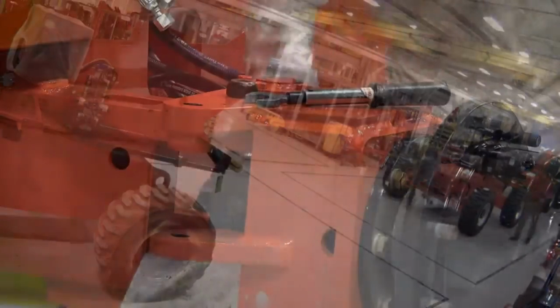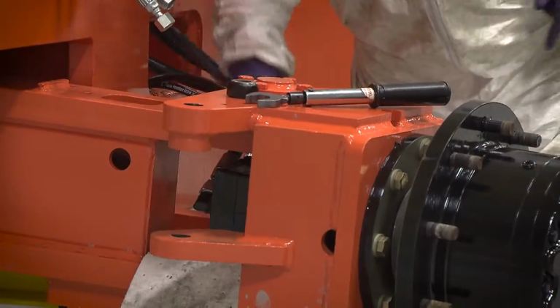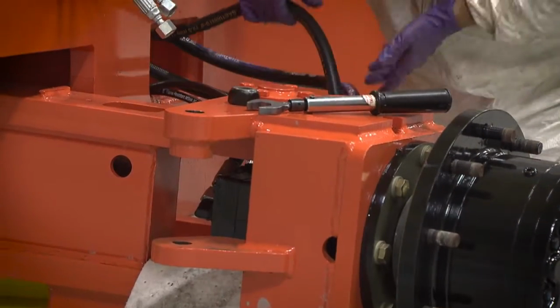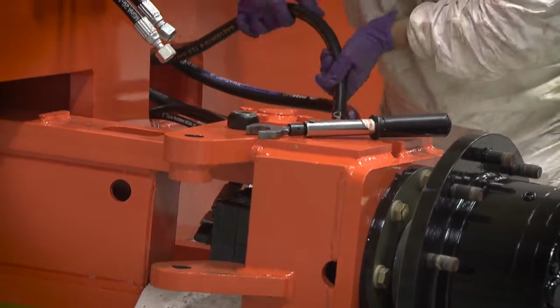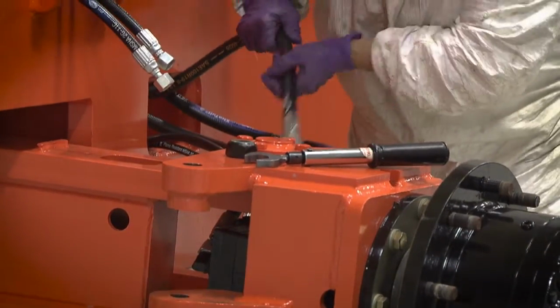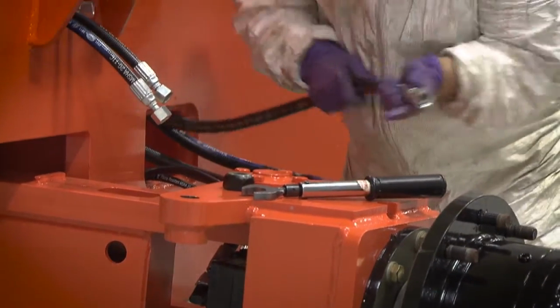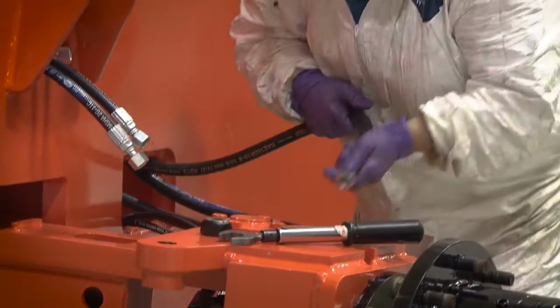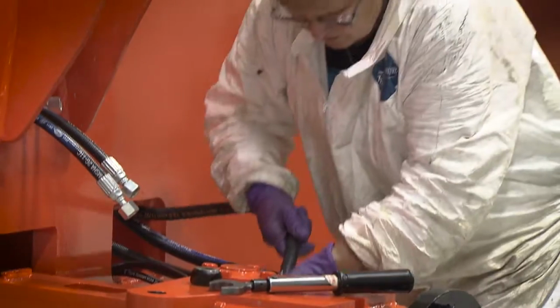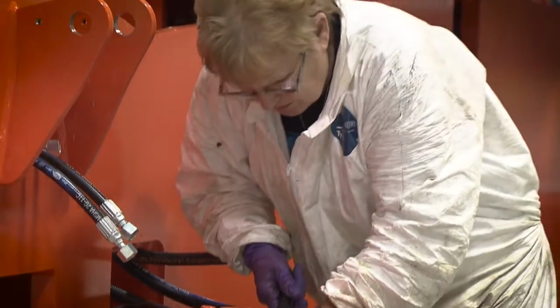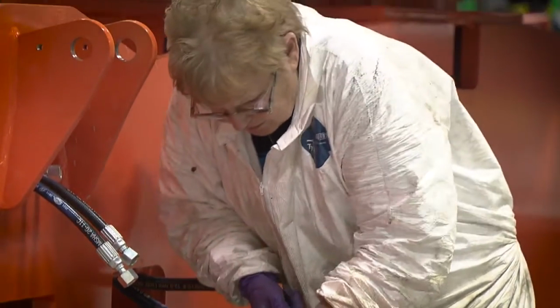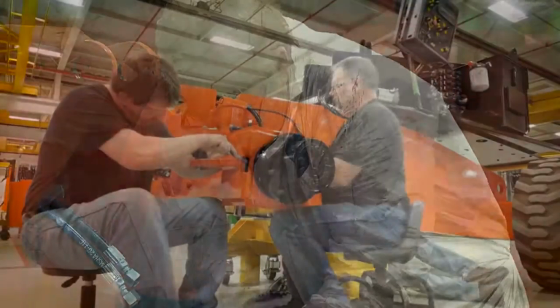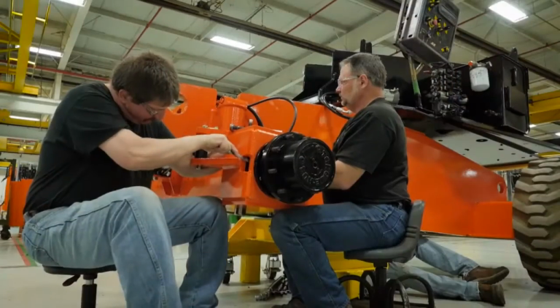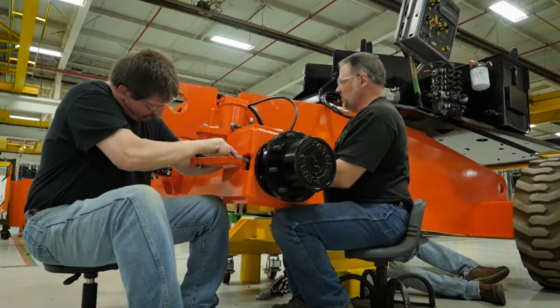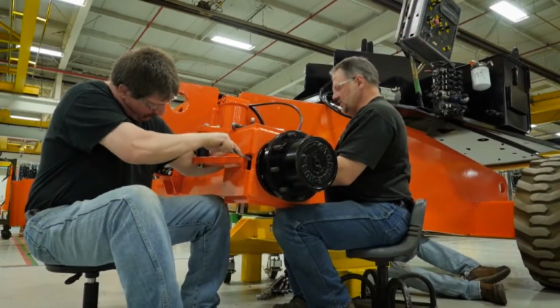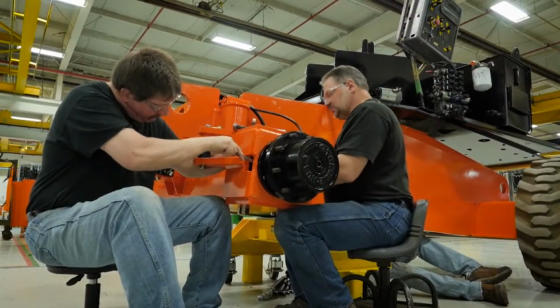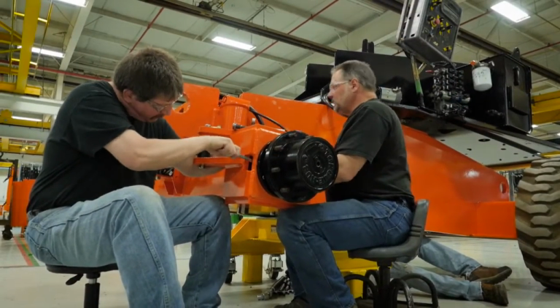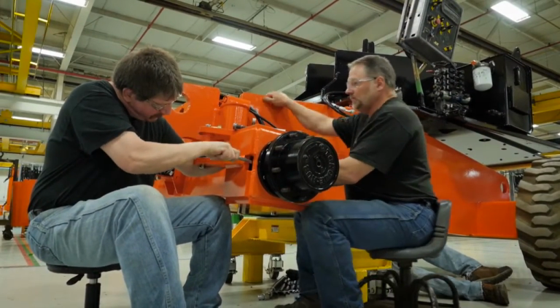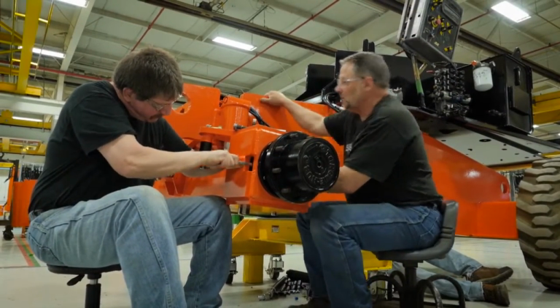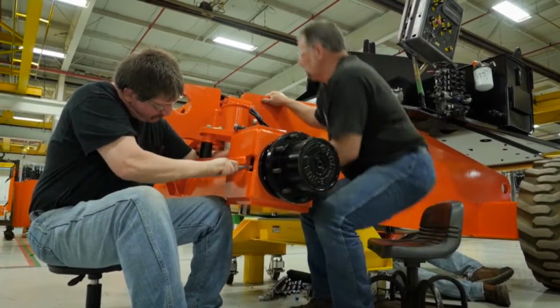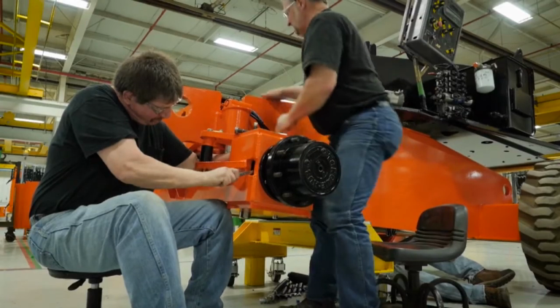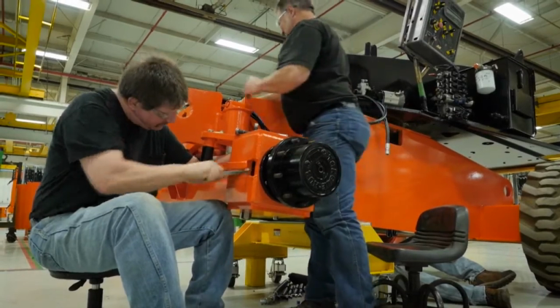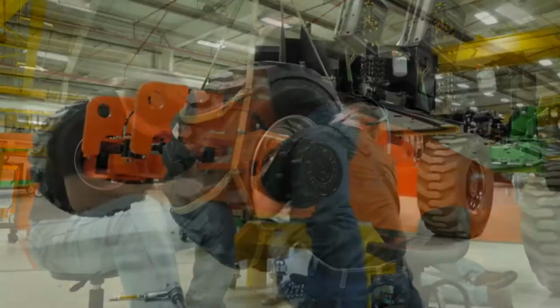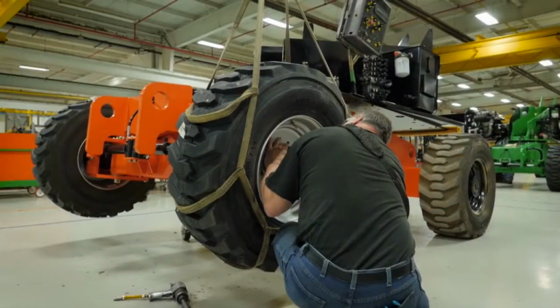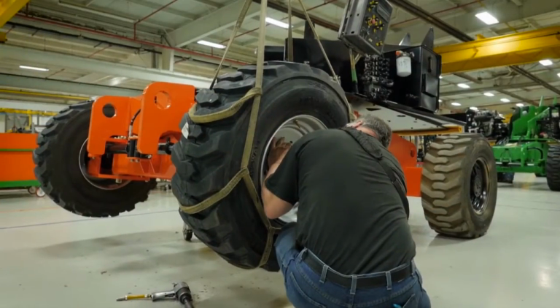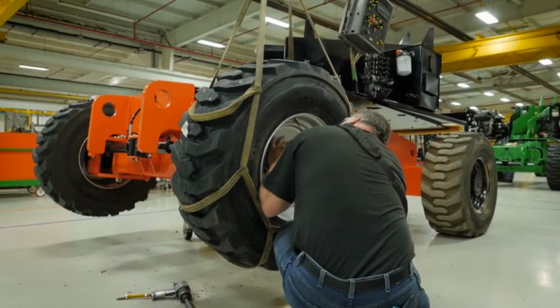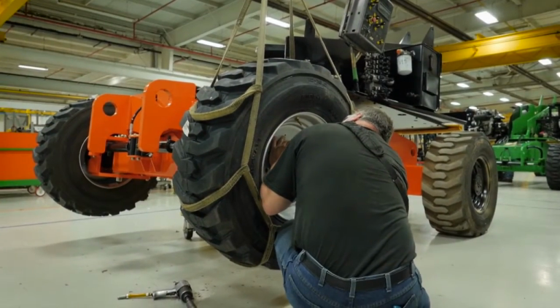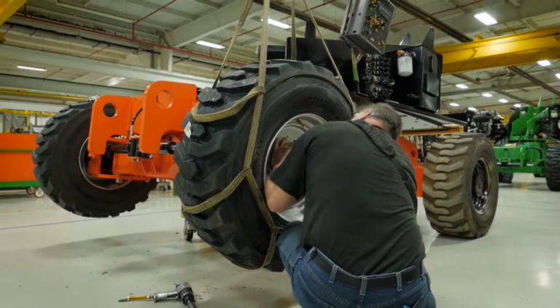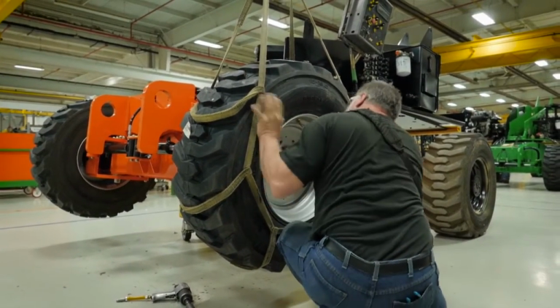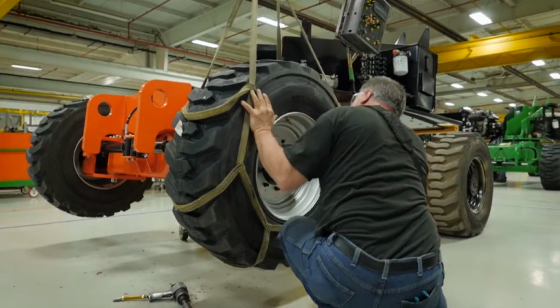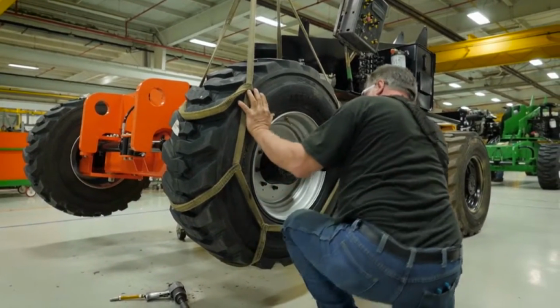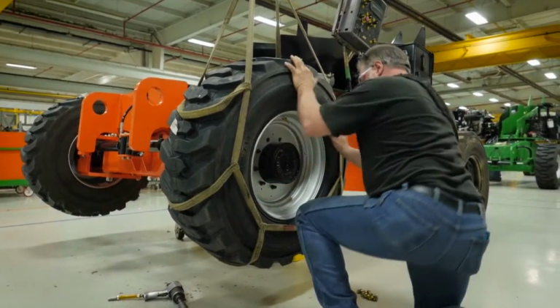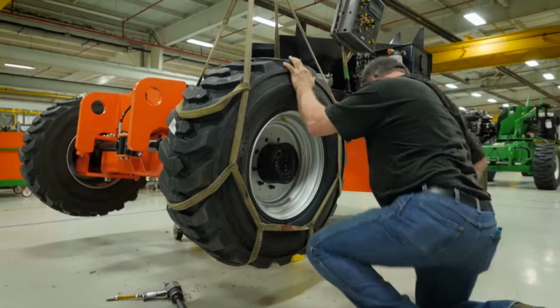Station 1 is where we install hosing in the frame. We install a rebuilt rotary coupling. We also go through our transmission valves and flow dividers to make sure they are up to spec and have no issues. At that point, we install the tires and move it to Station 2.